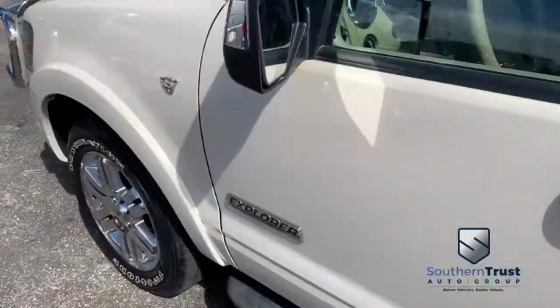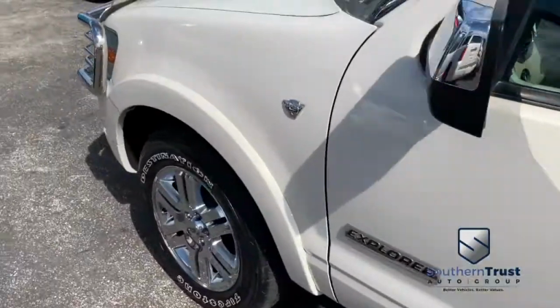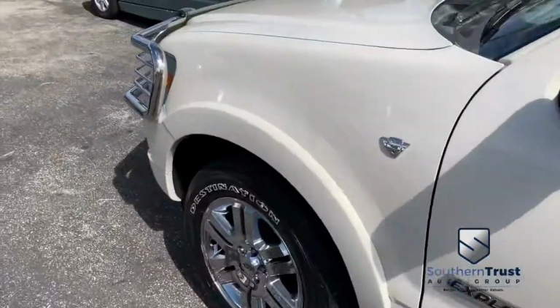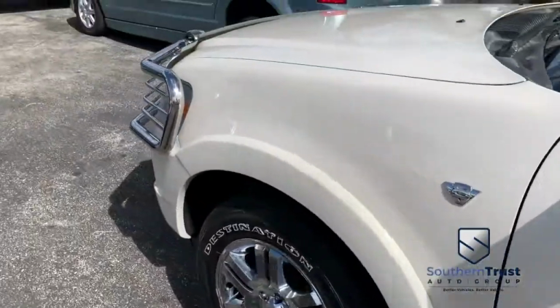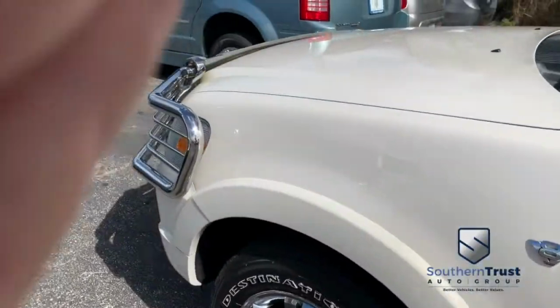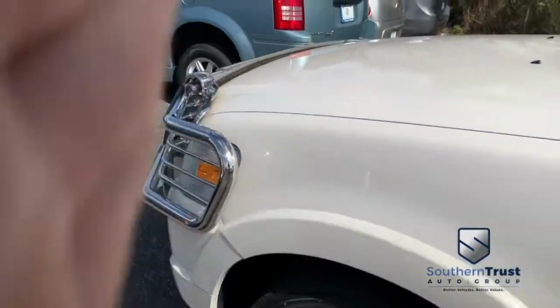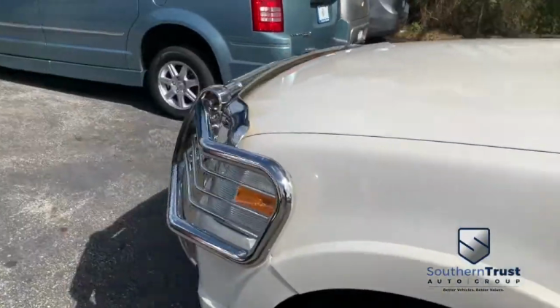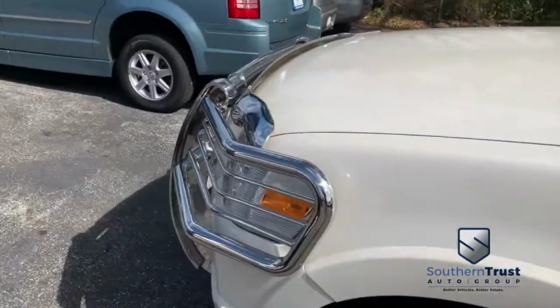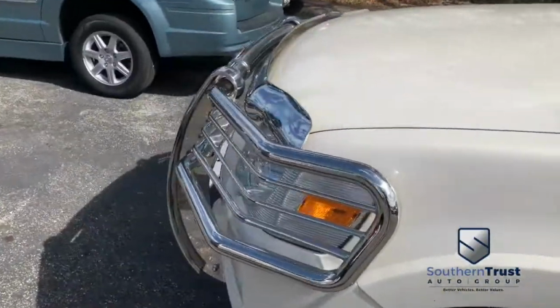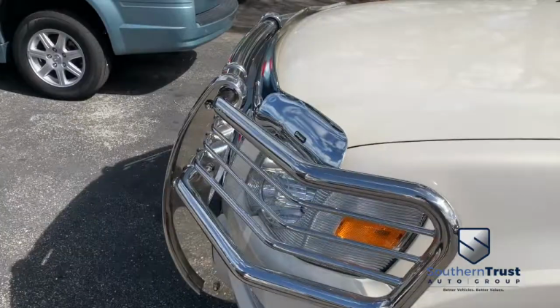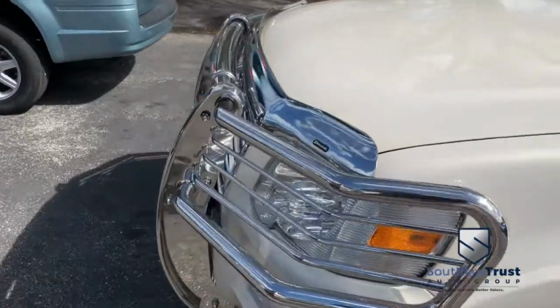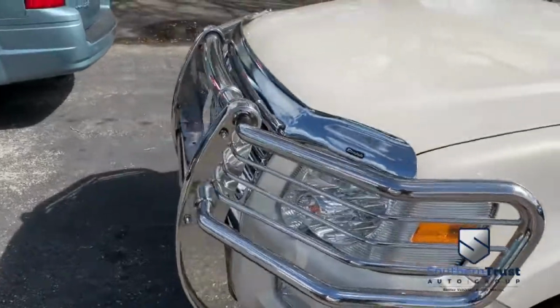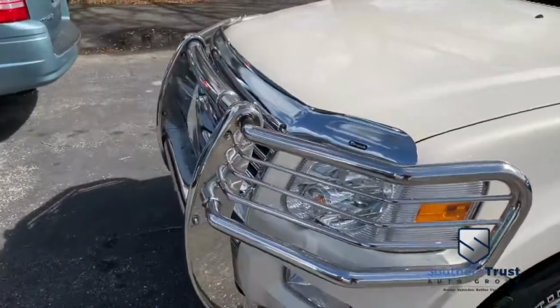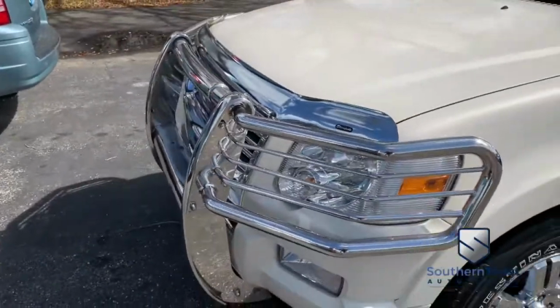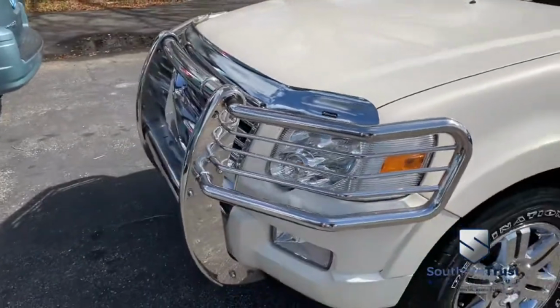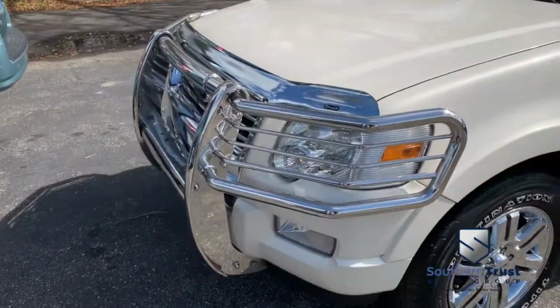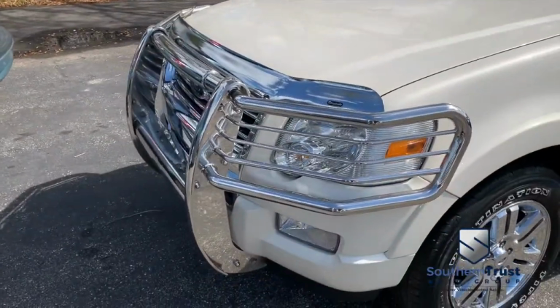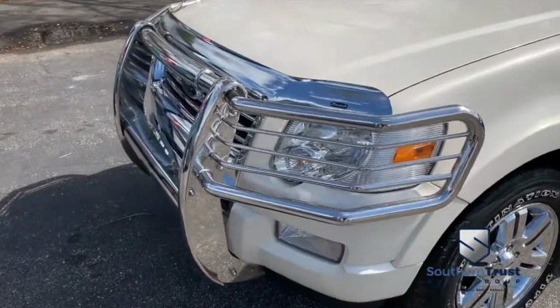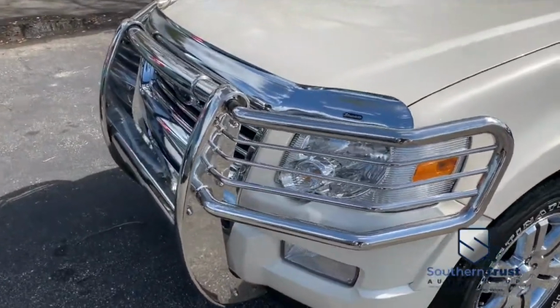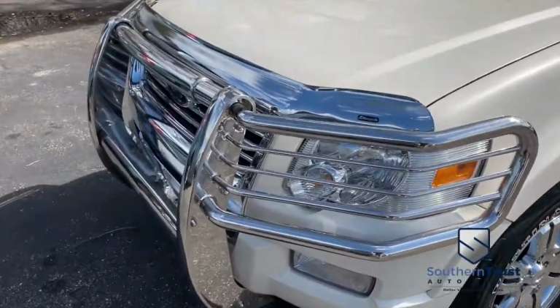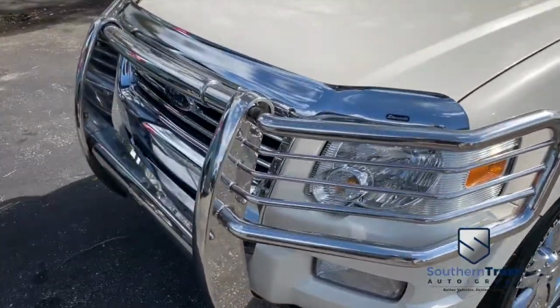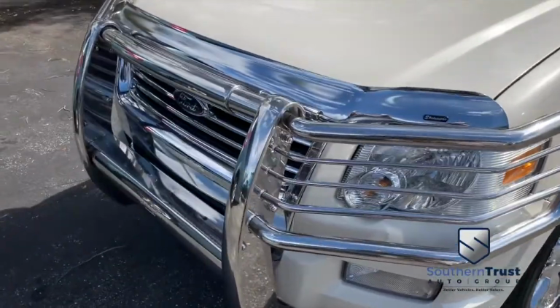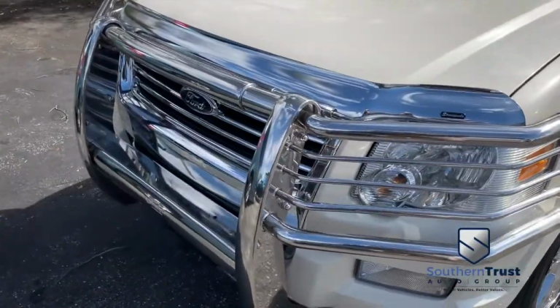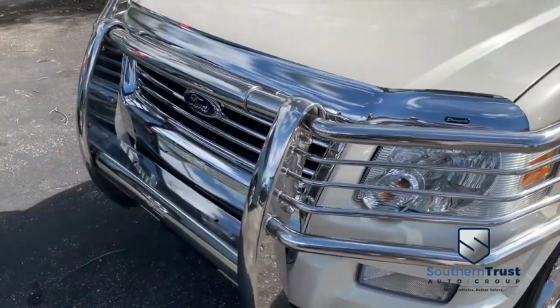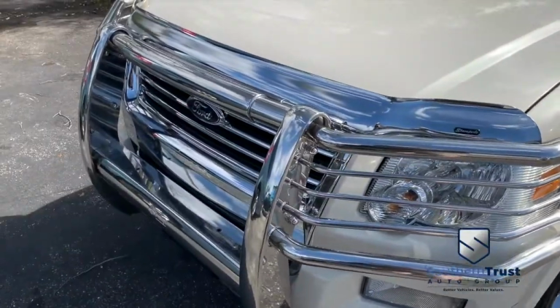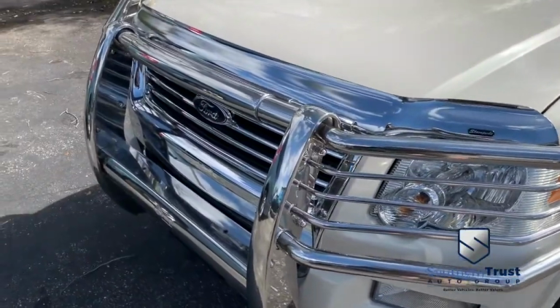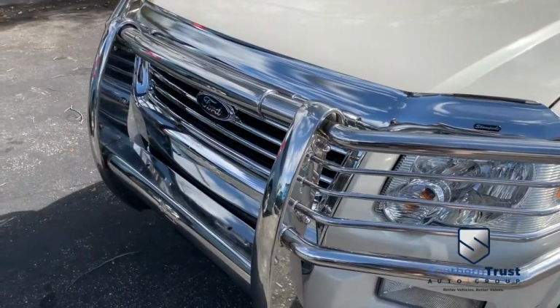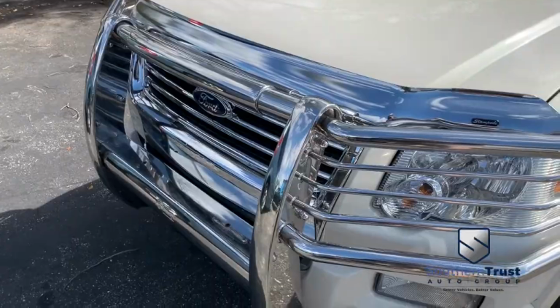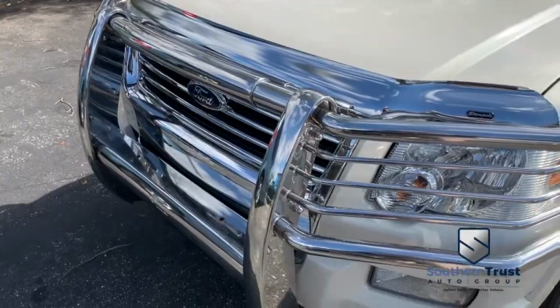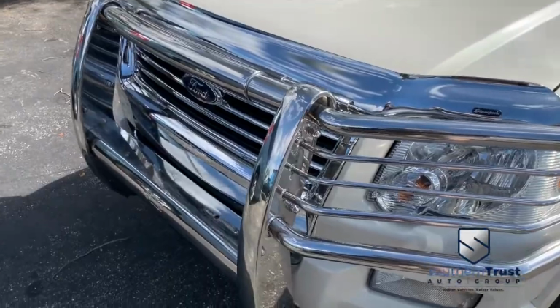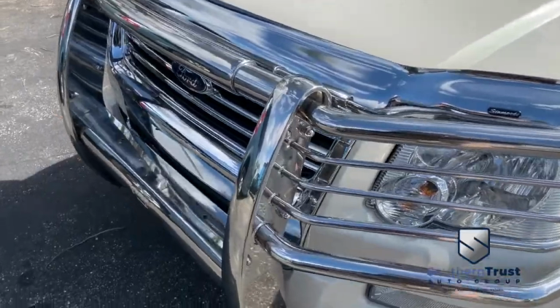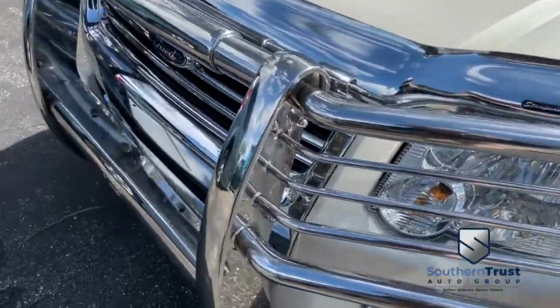You got this beautiful brush guard up front — that's easily a $600 value. It puts a little pizzazz on this beautiful Explorer.